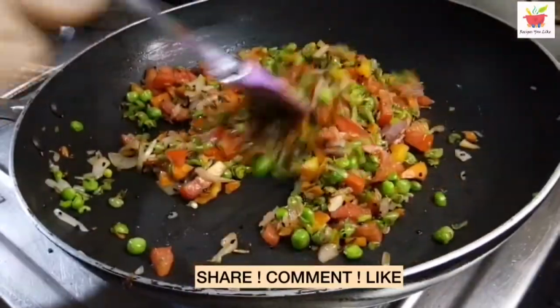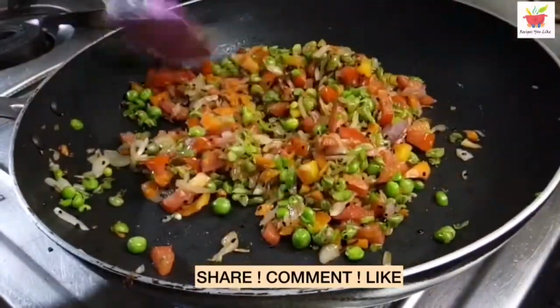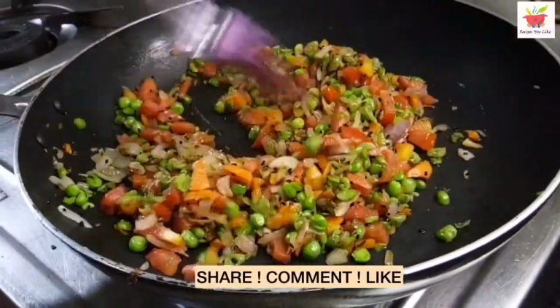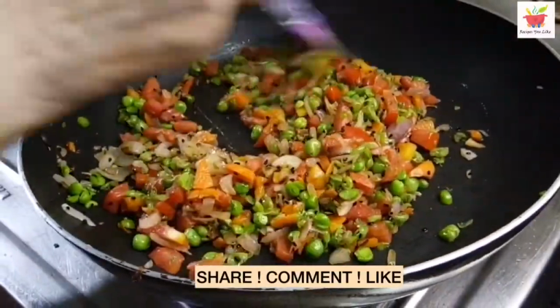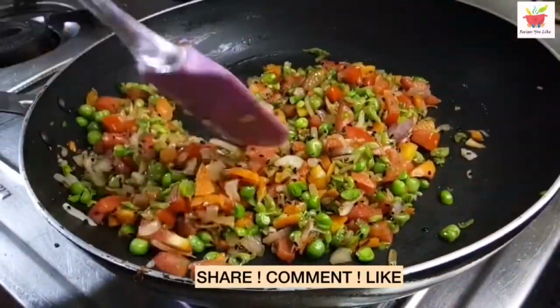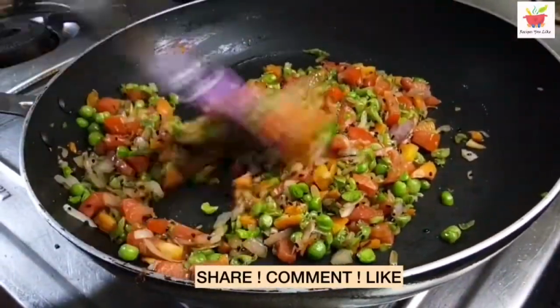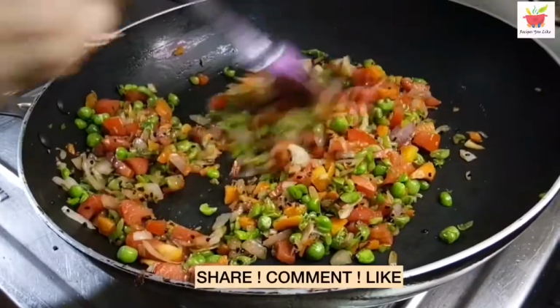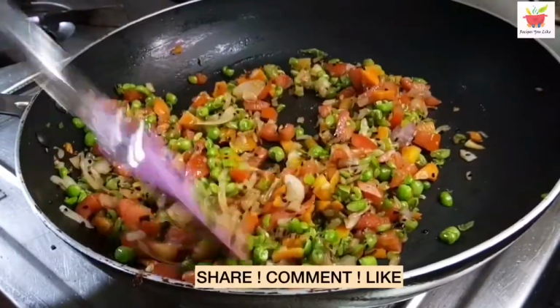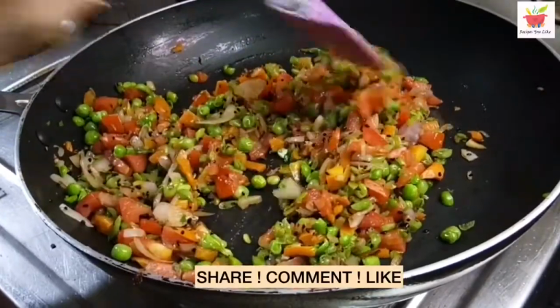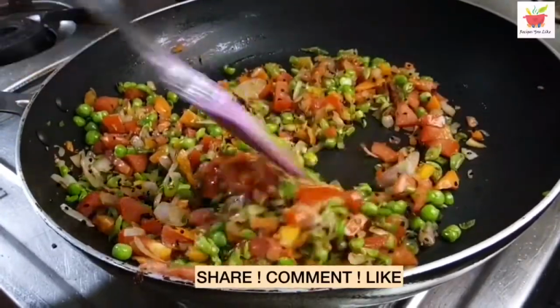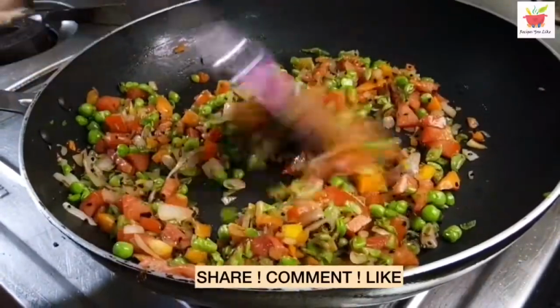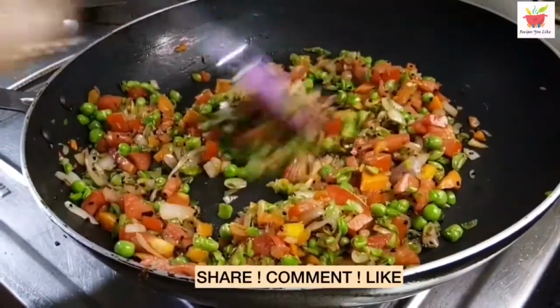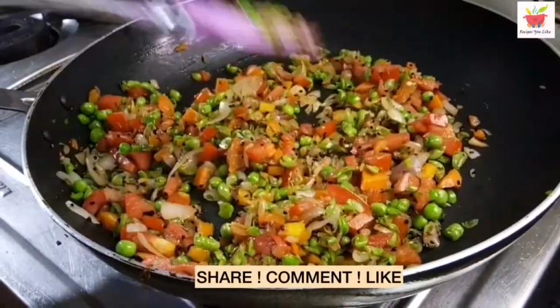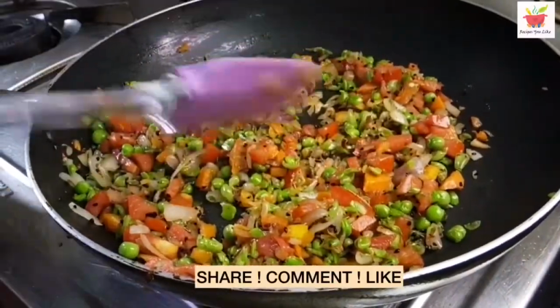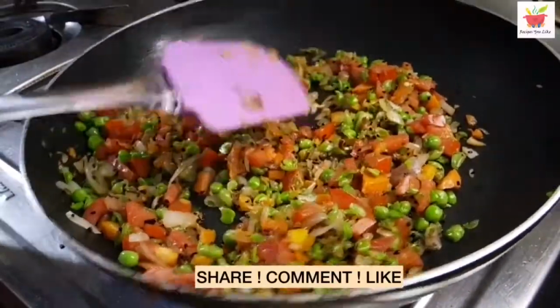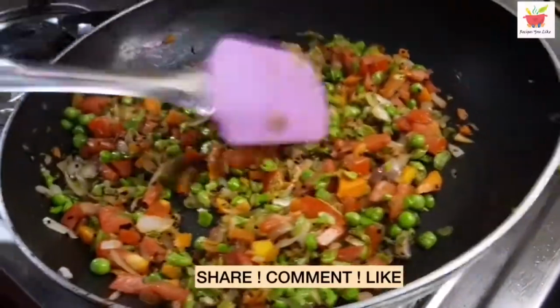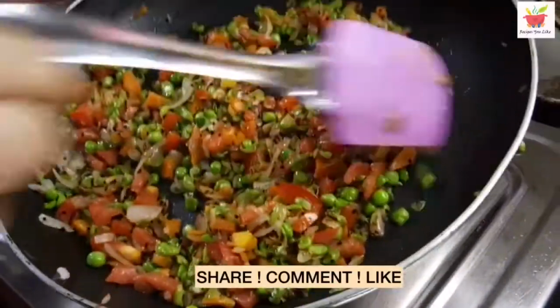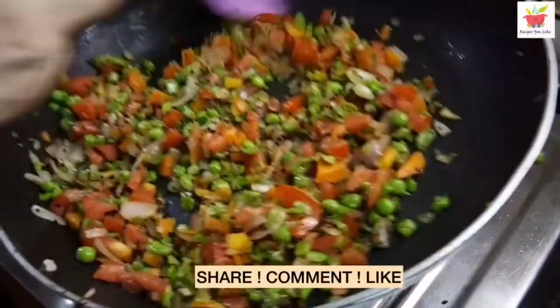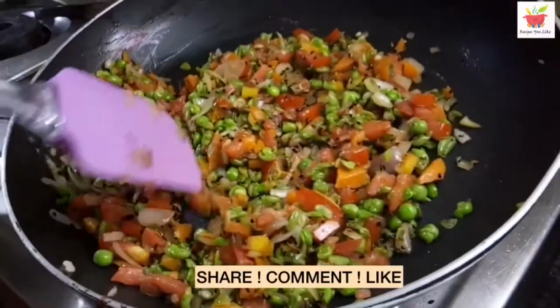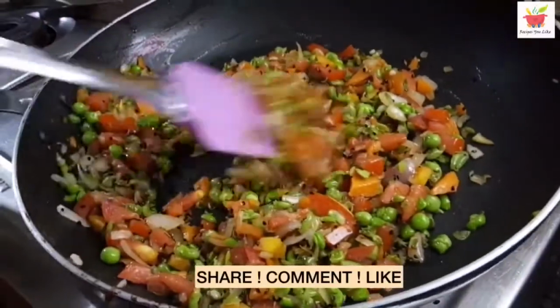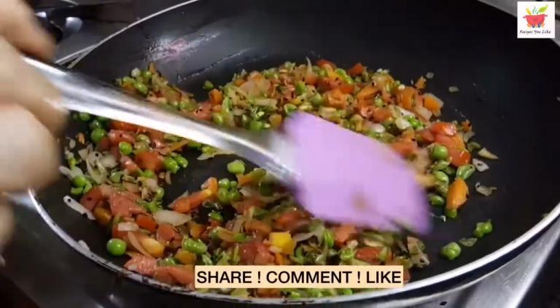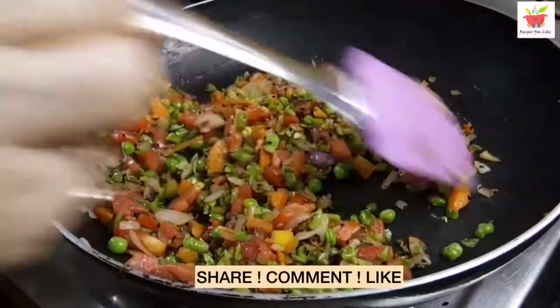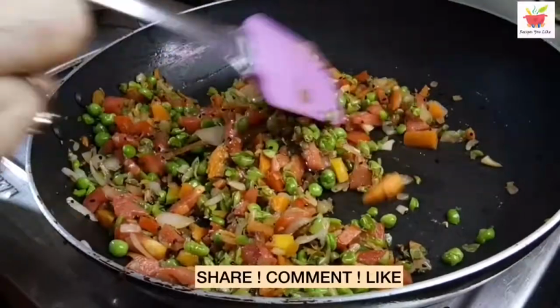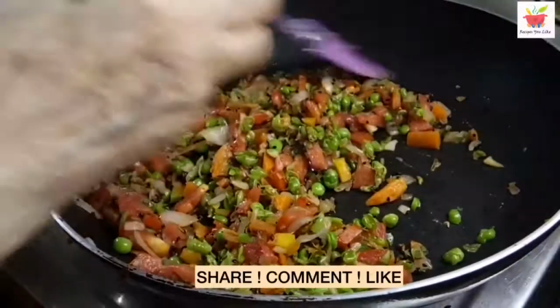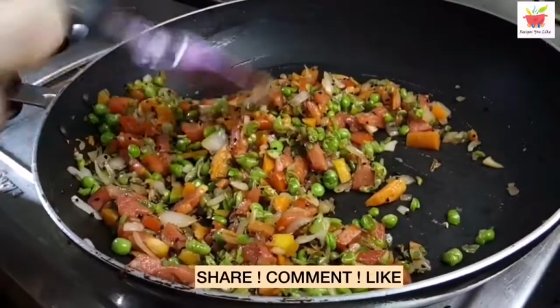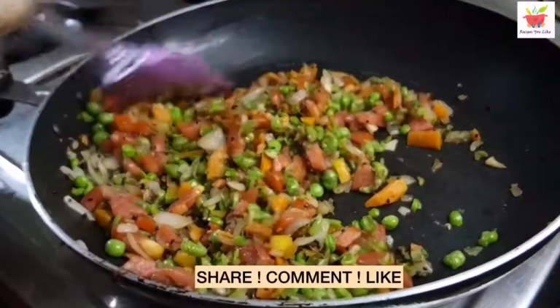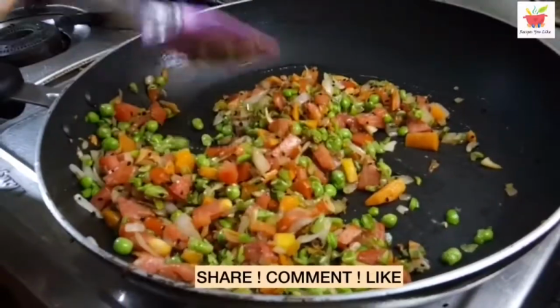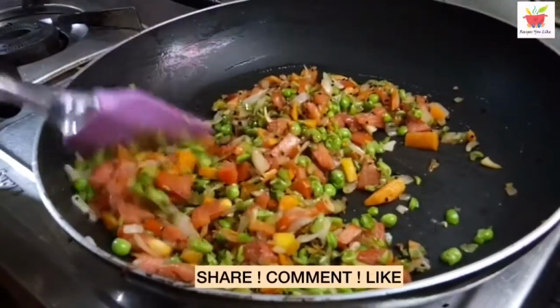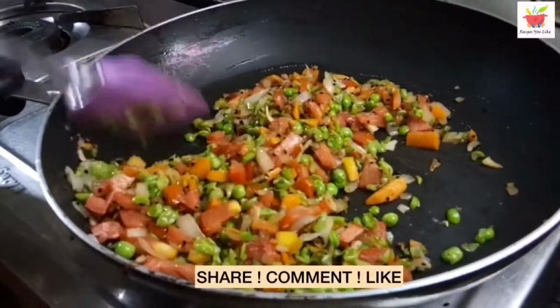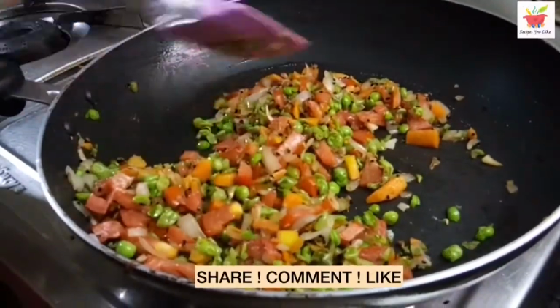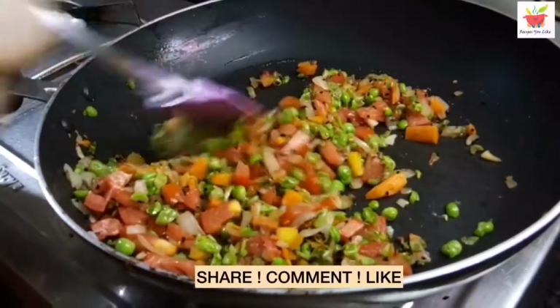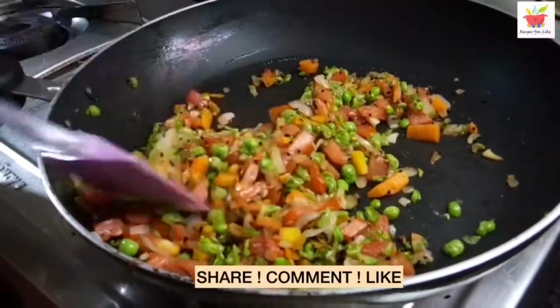Just within 5 minutes our veg mix is ready. You can make and keep this veg mix stored in the refrigerator for about a week, and whenever you feel like making cheela, take it out and use it as is.